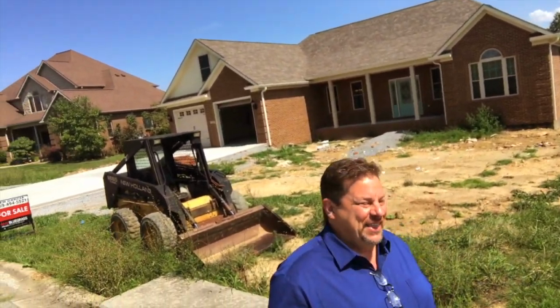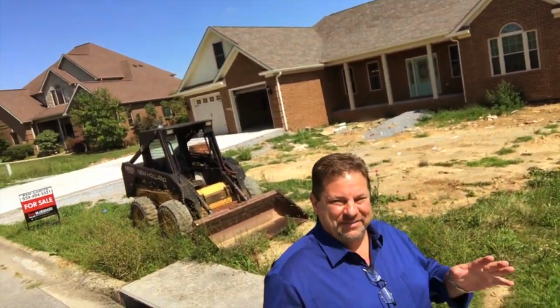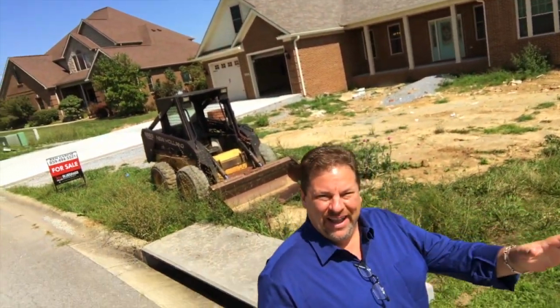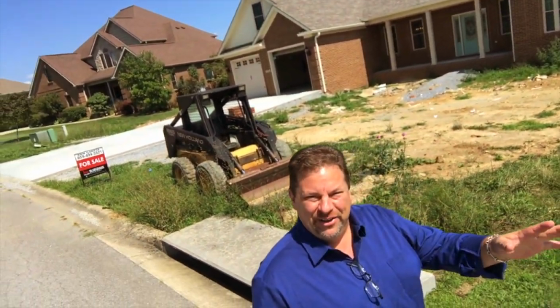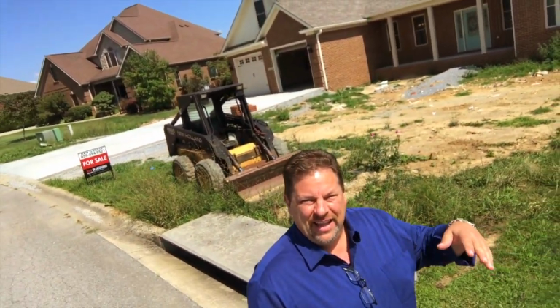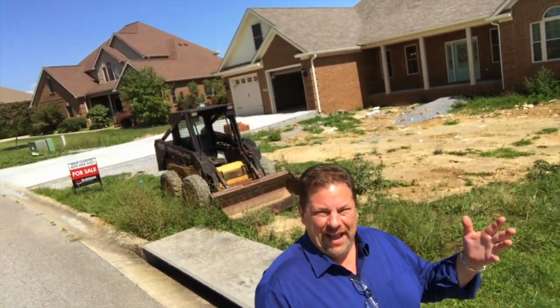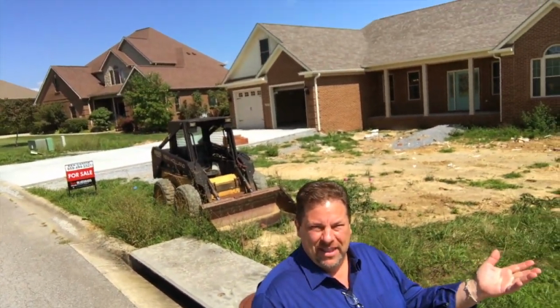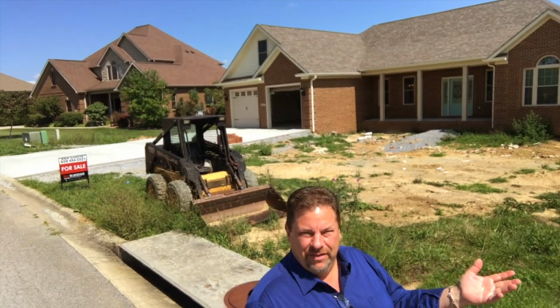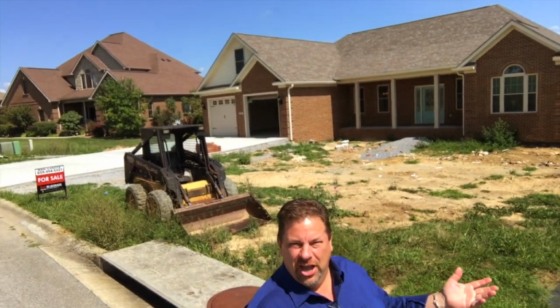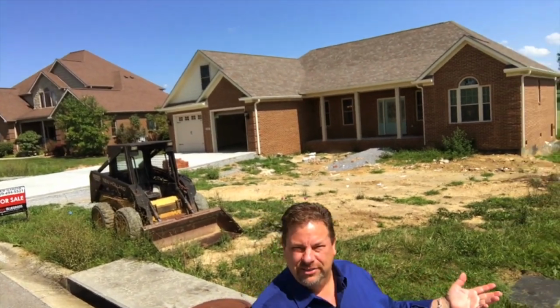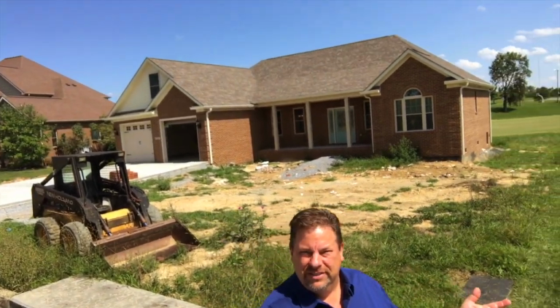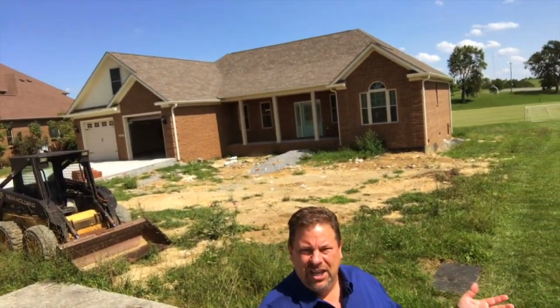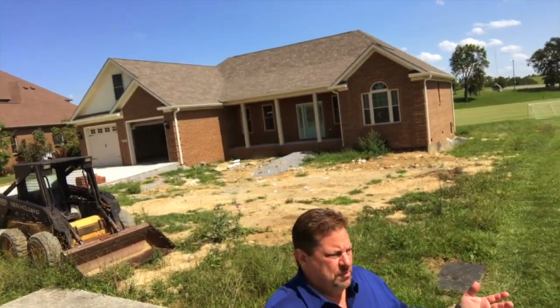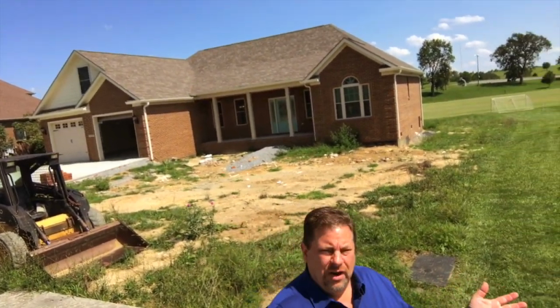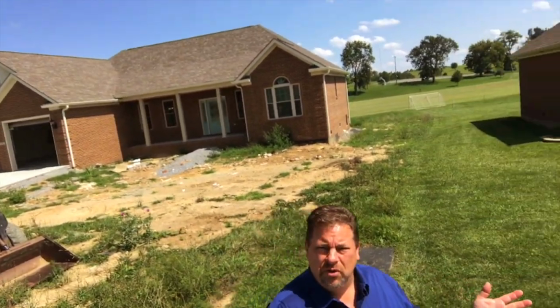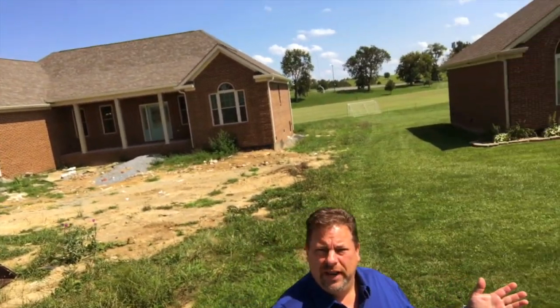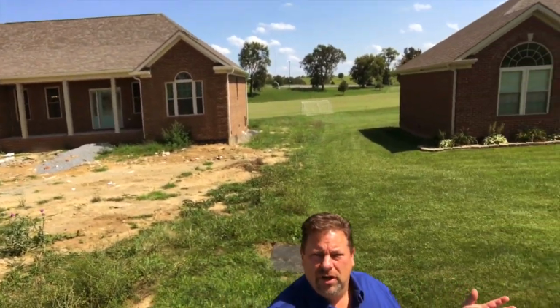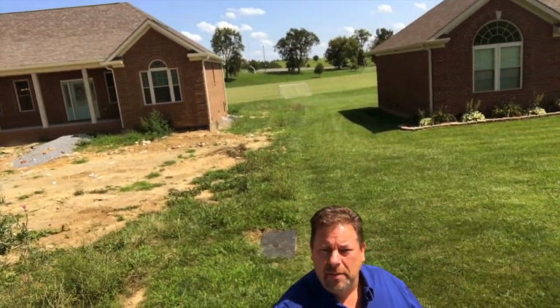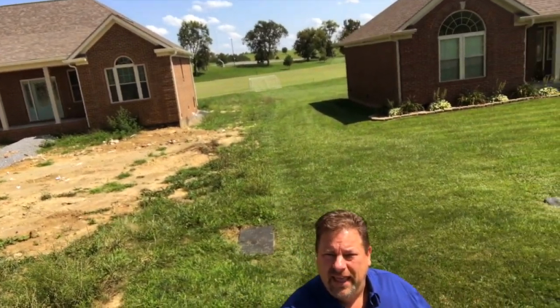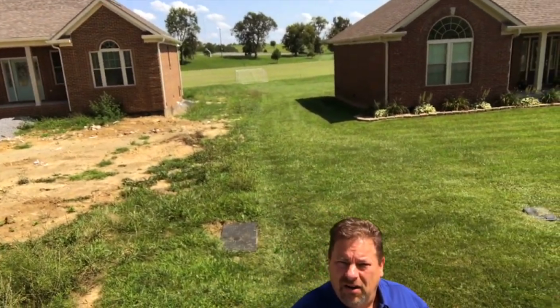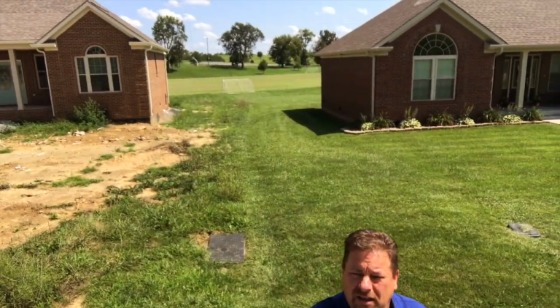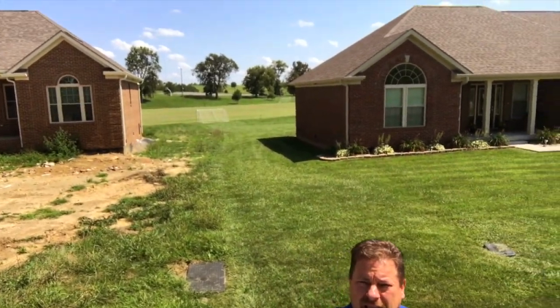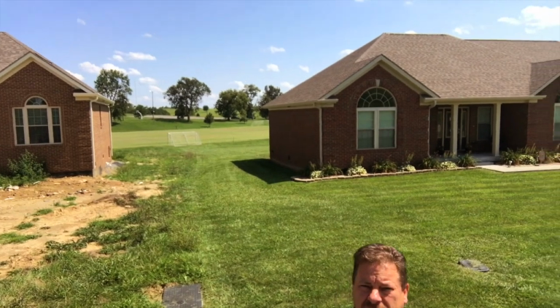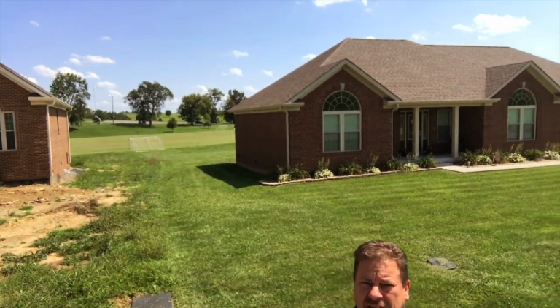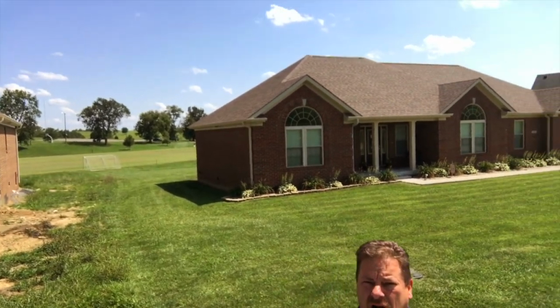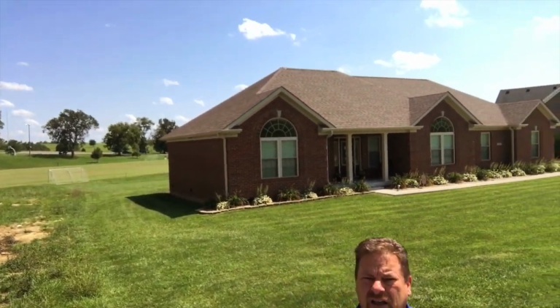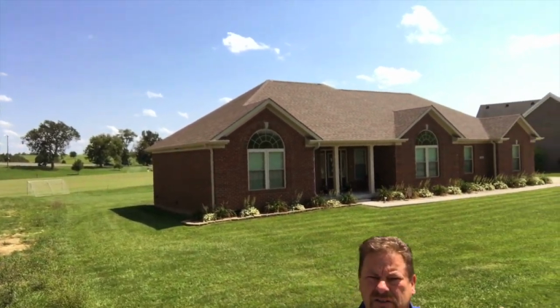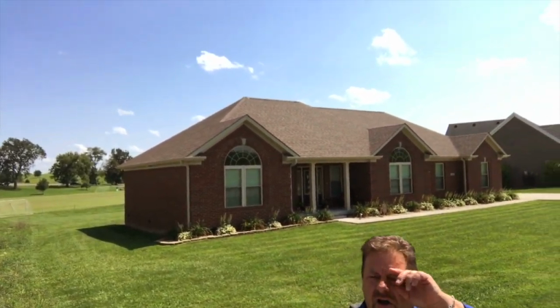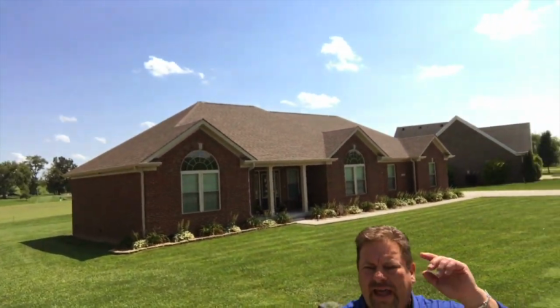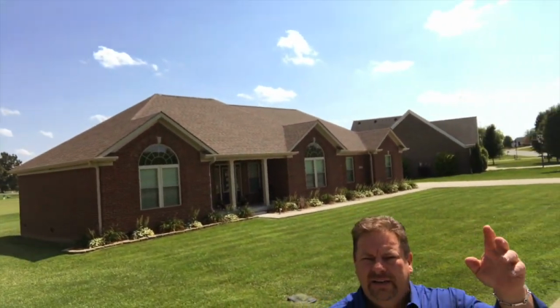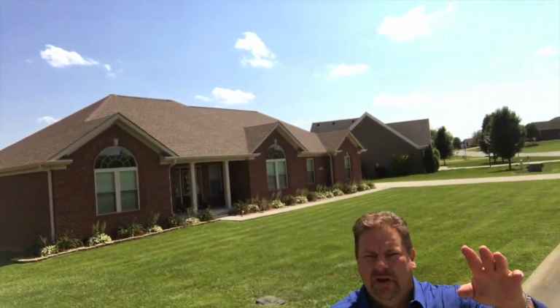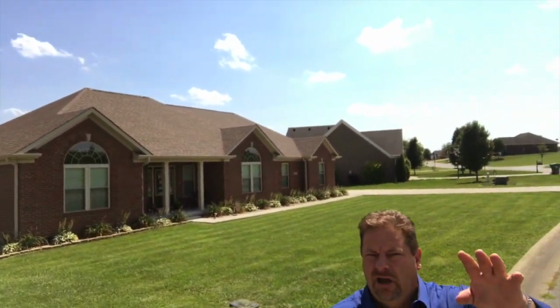This is brand new. In fact, it's not even done as you can see. But you're in a beautiful neighborhood. Right back there is the Anderson Dean Park, so you got all that kind of stuff going on.